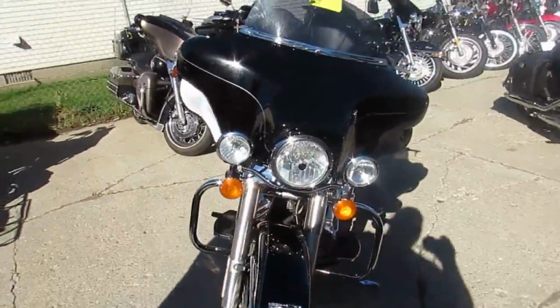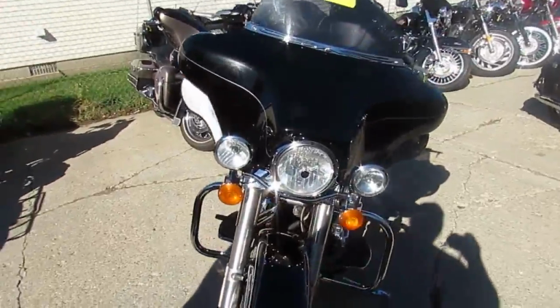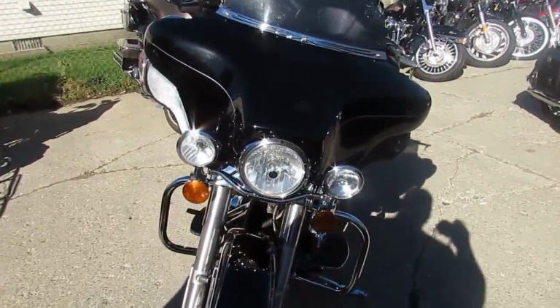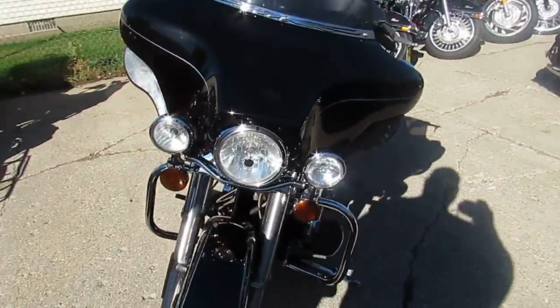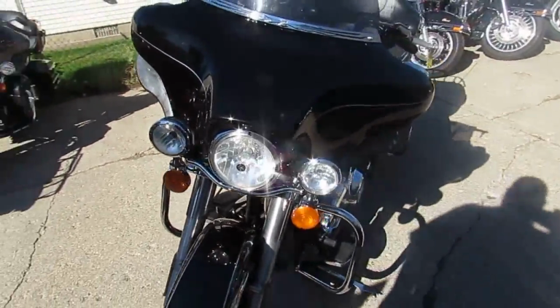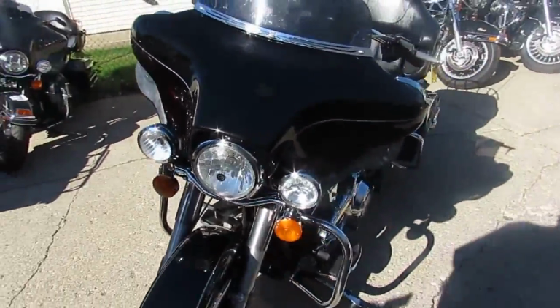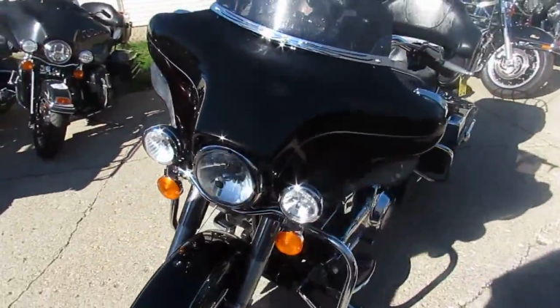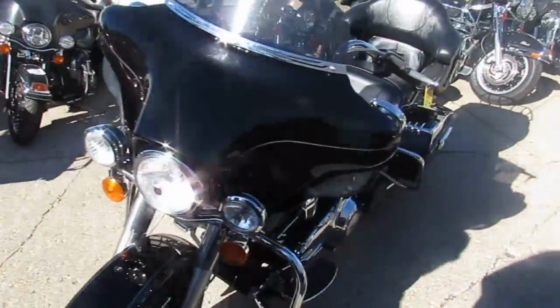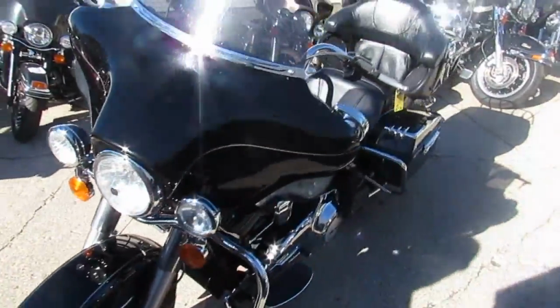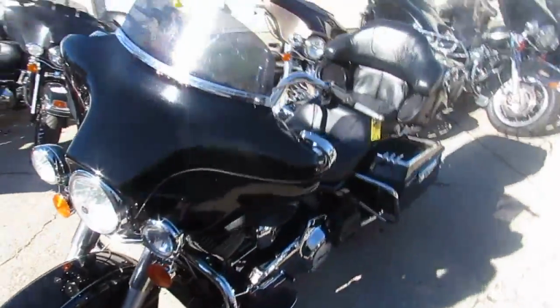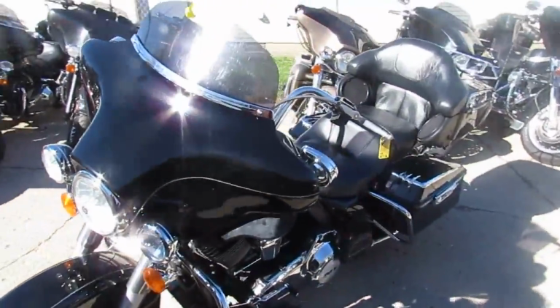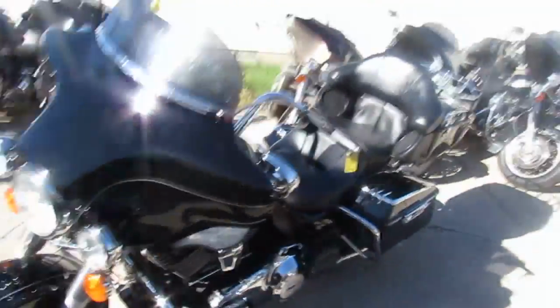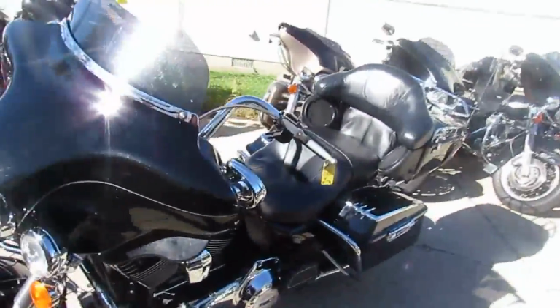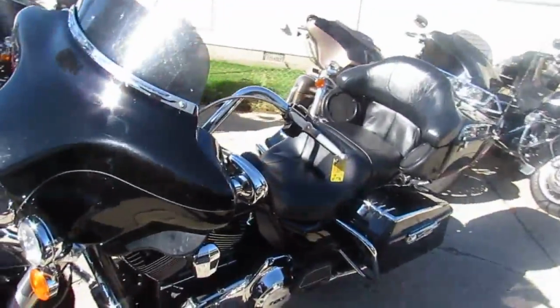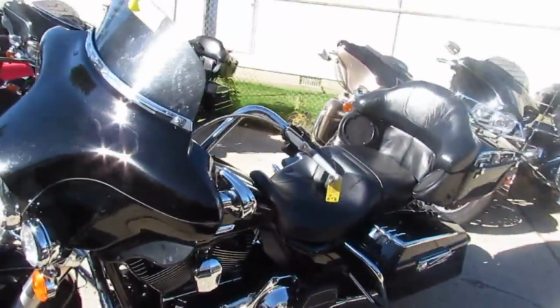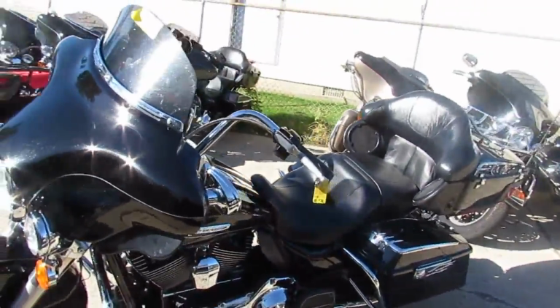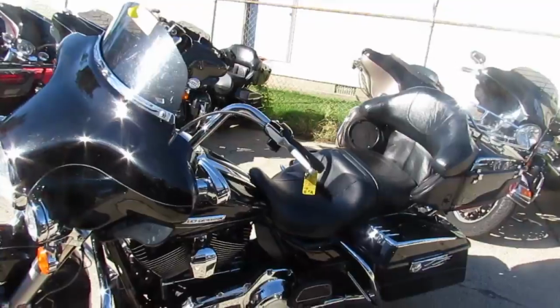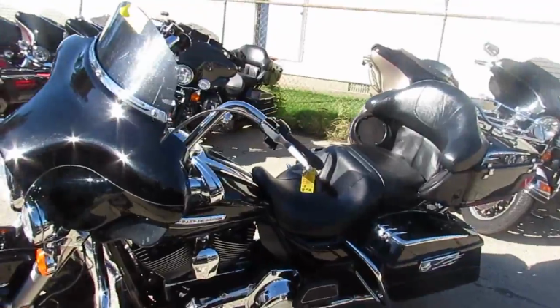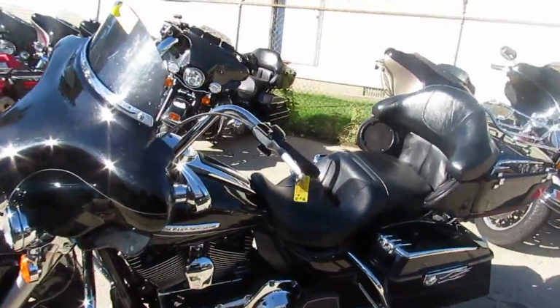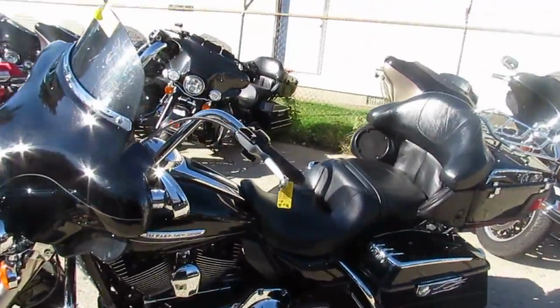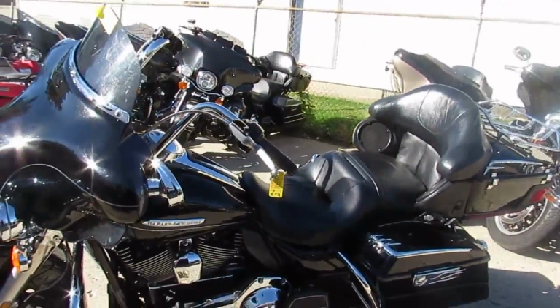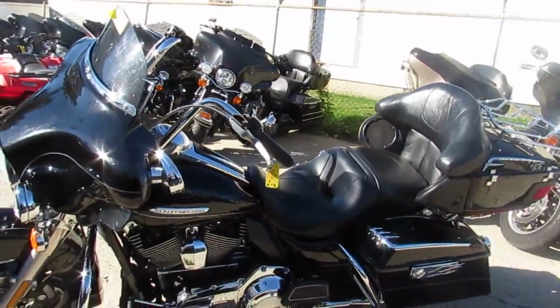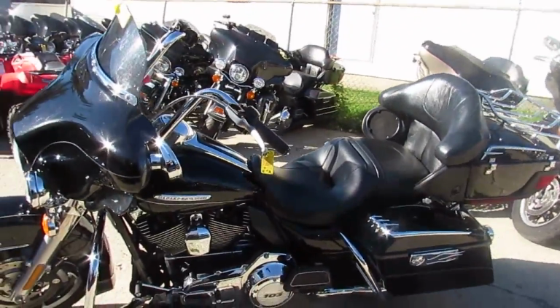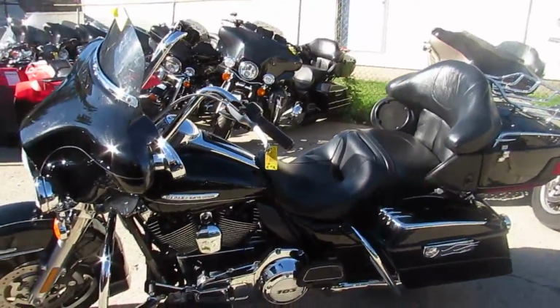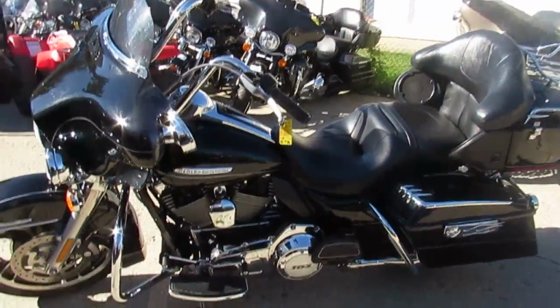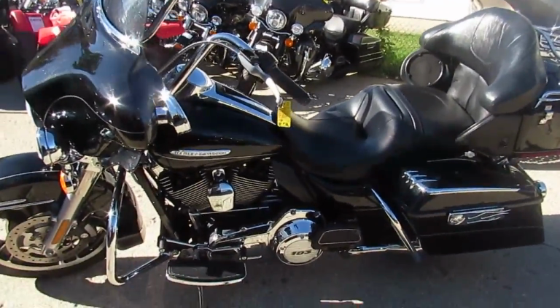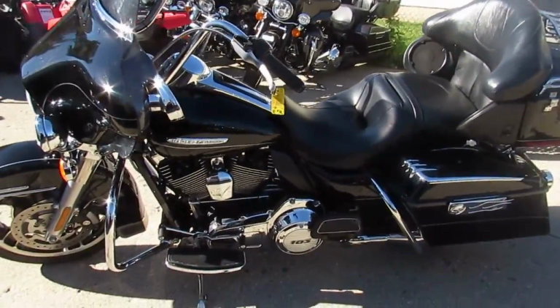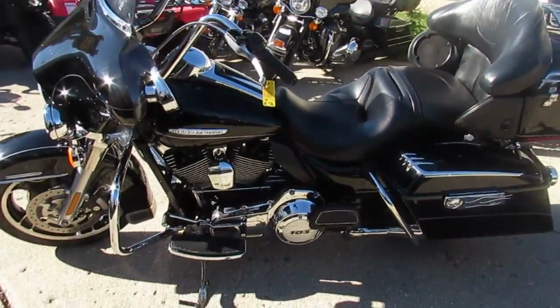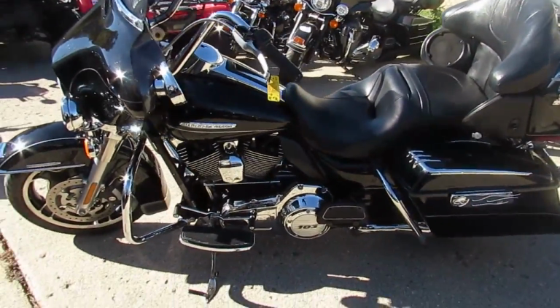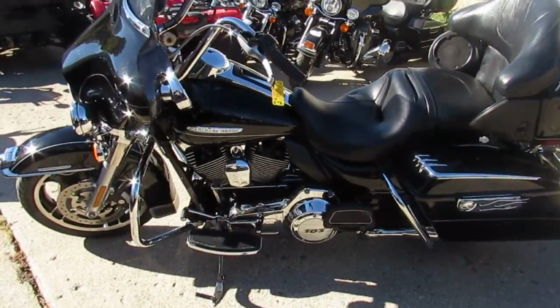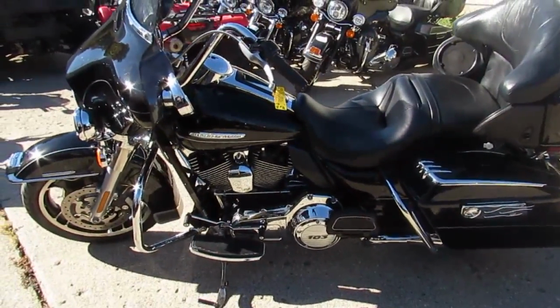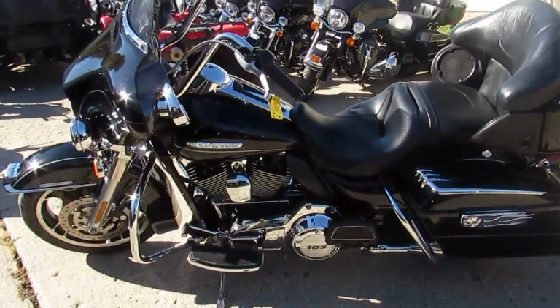The one we're doing a video on right now is a 2011 Electric Glide Ultra Limited. Got this thing priced right at $13,900. This thing's not gonna be here long.